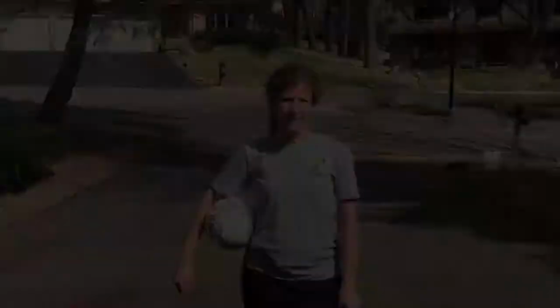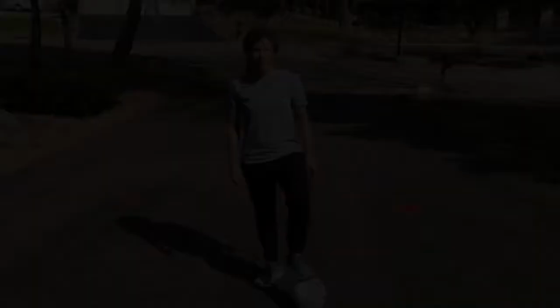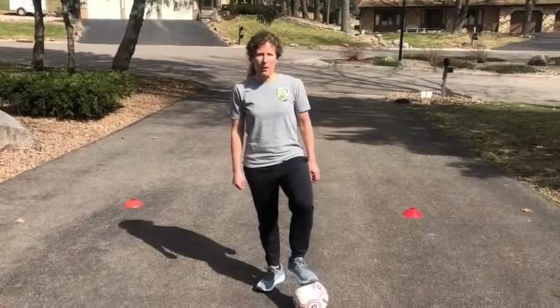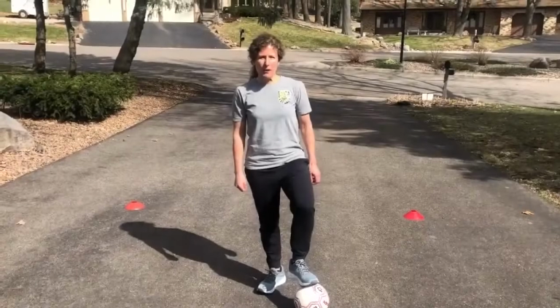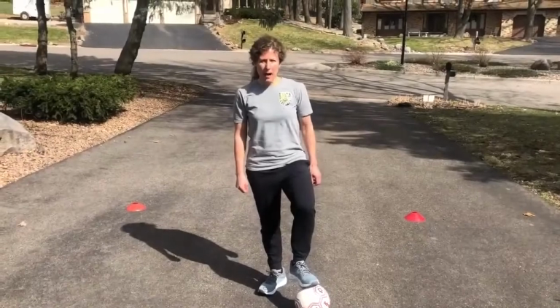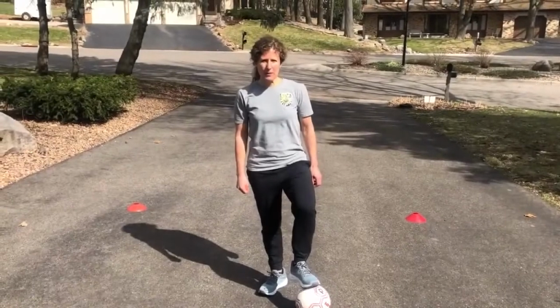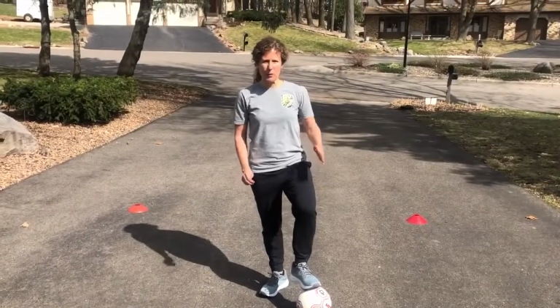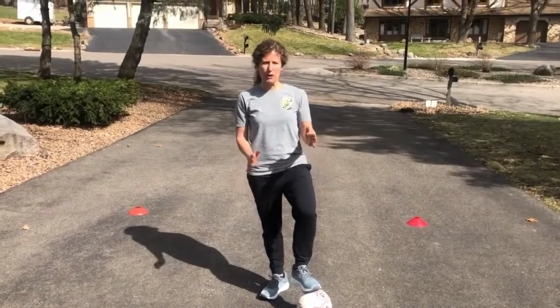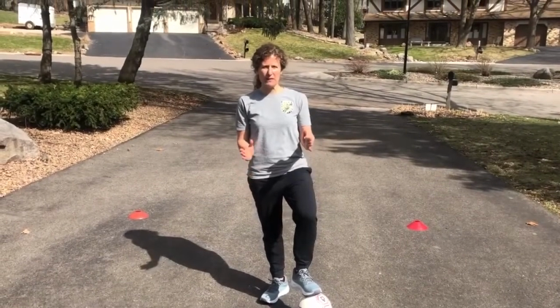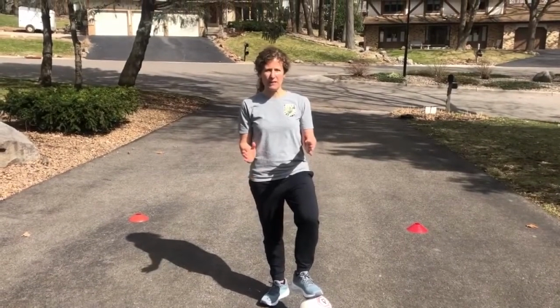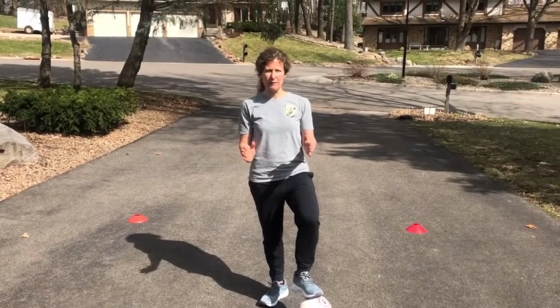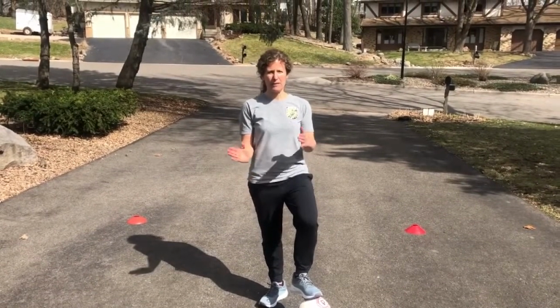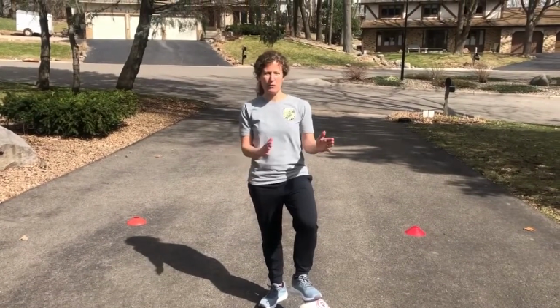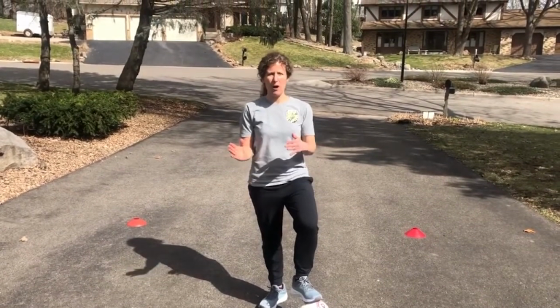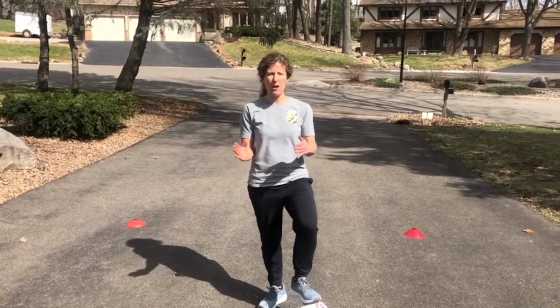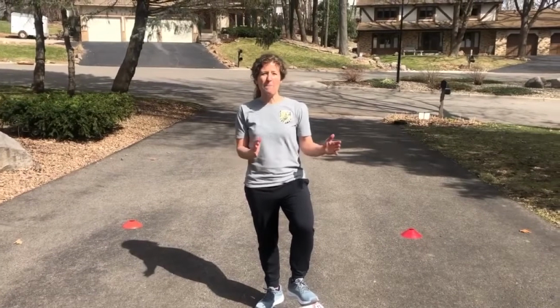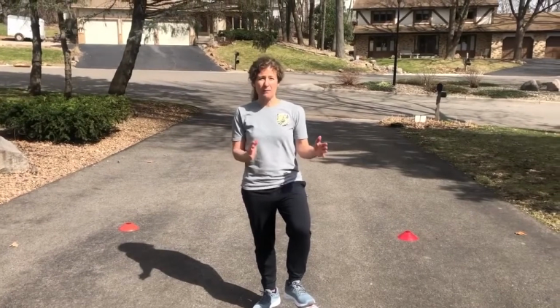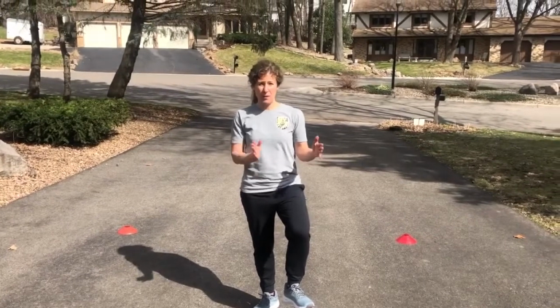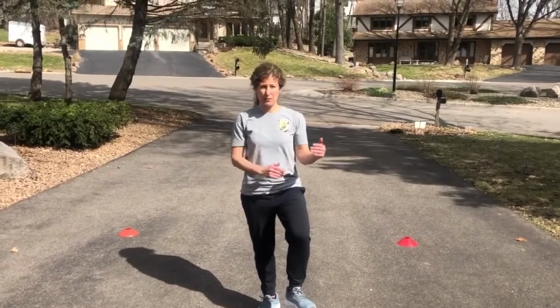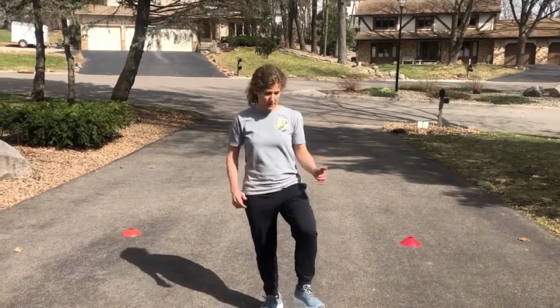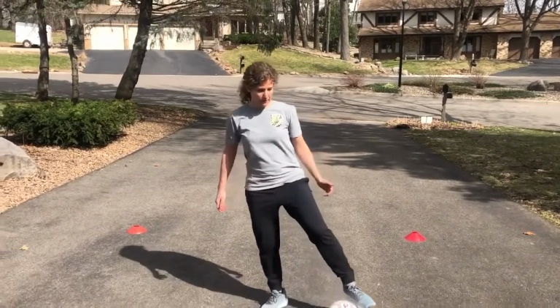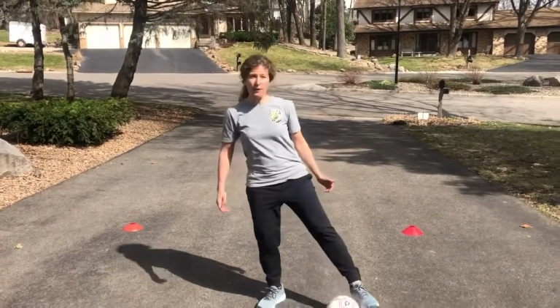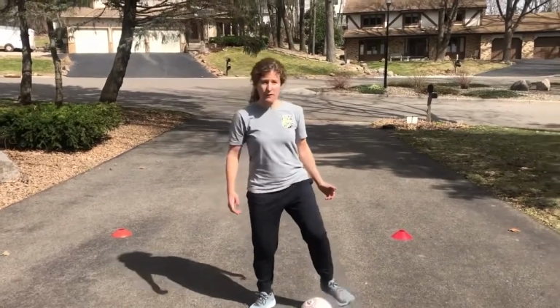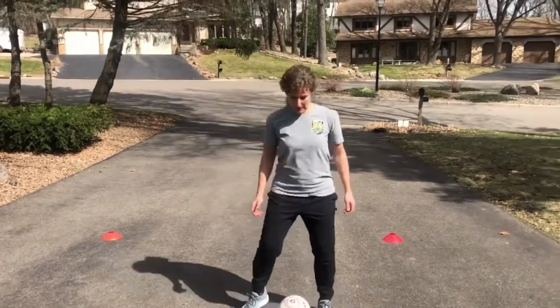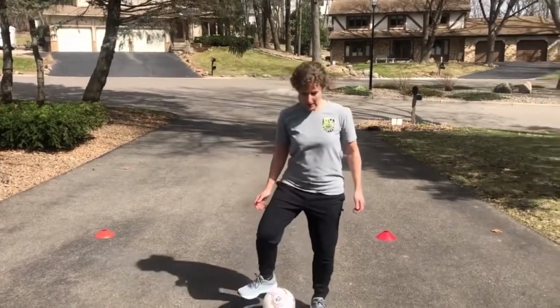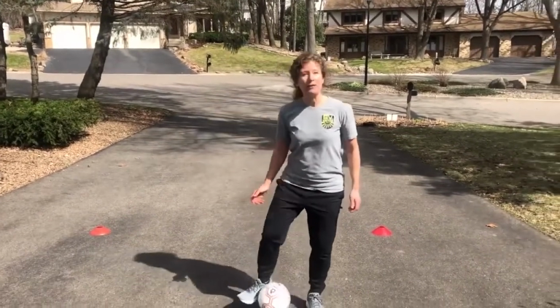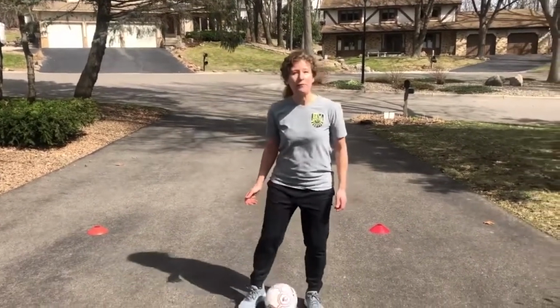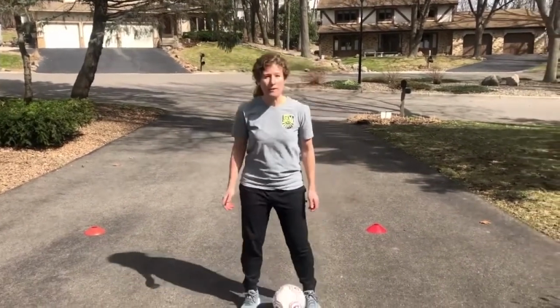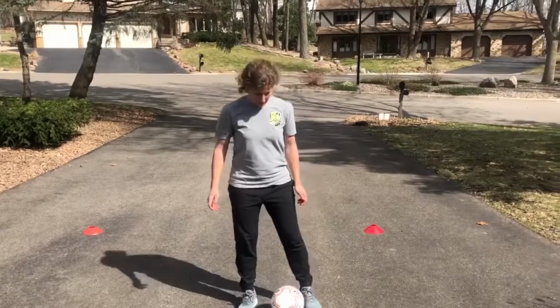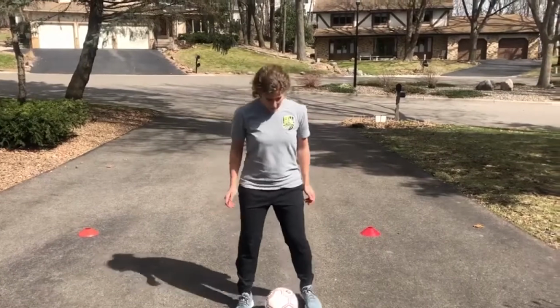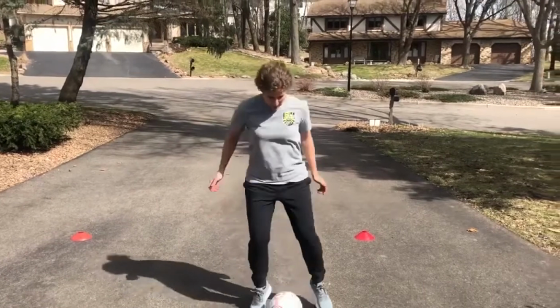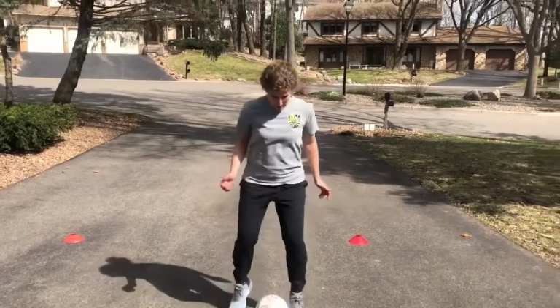For bell taps we want to use the inside of our feet to move the ball back and forth — the inside of our right foot to the inside of our left foot. Go ahead and try it.